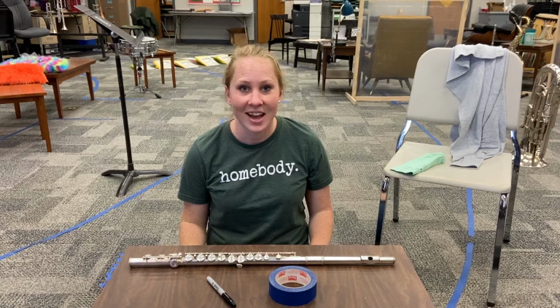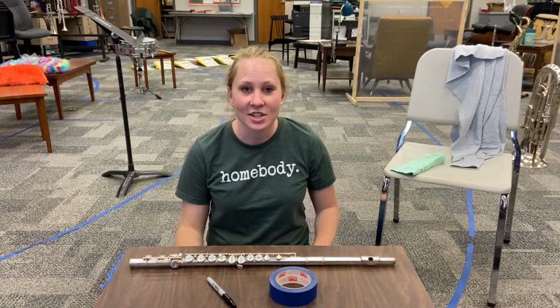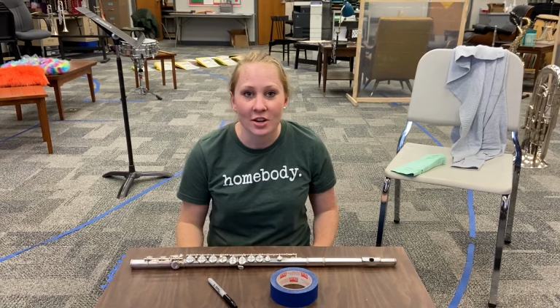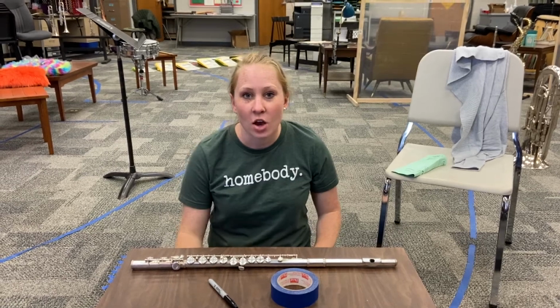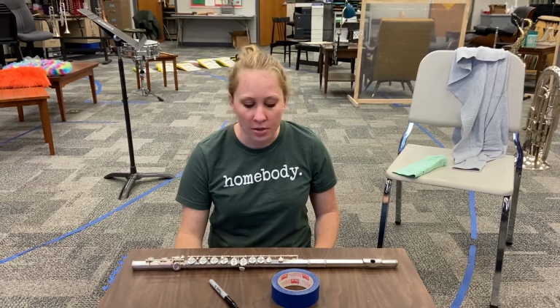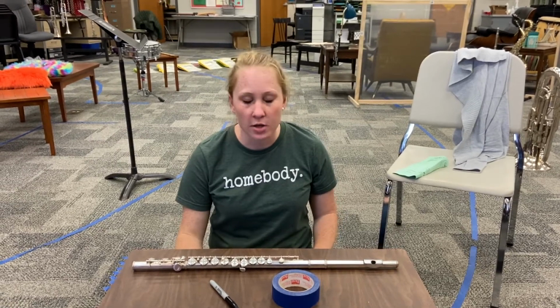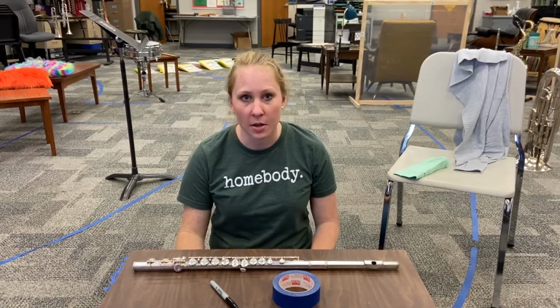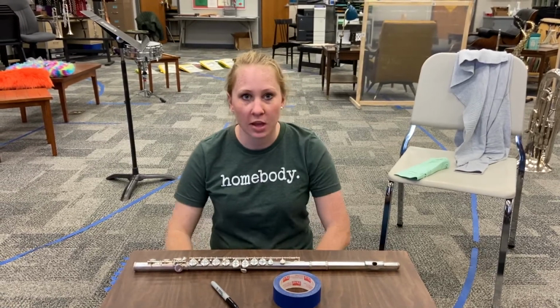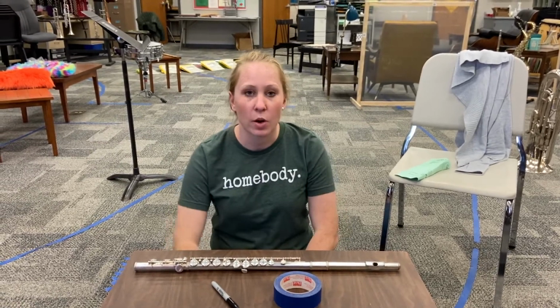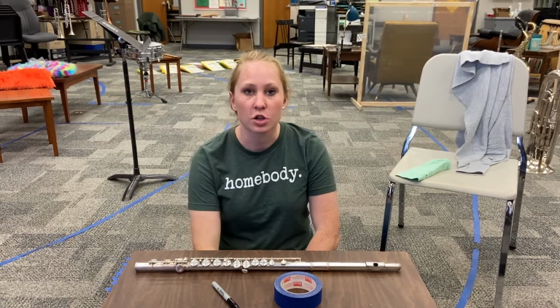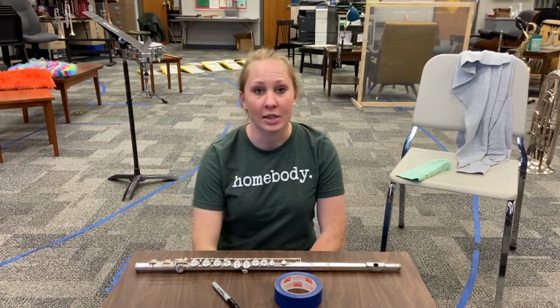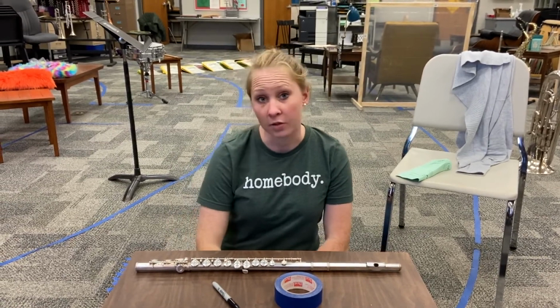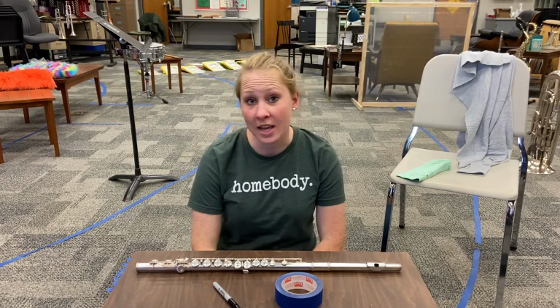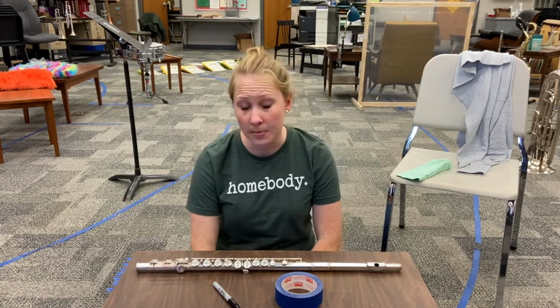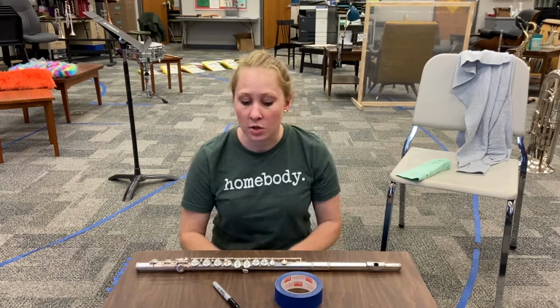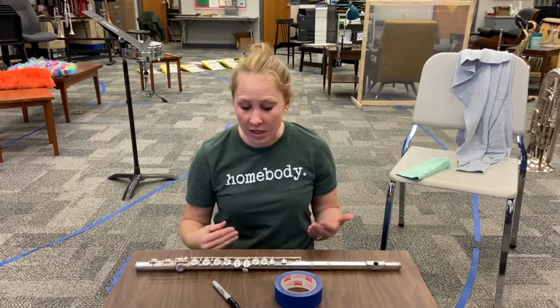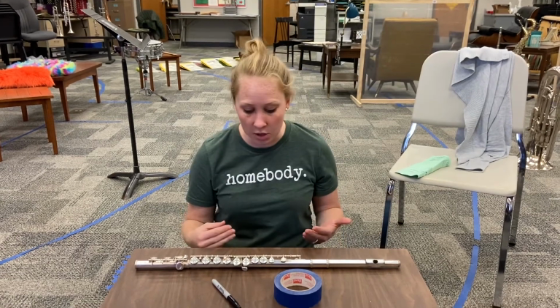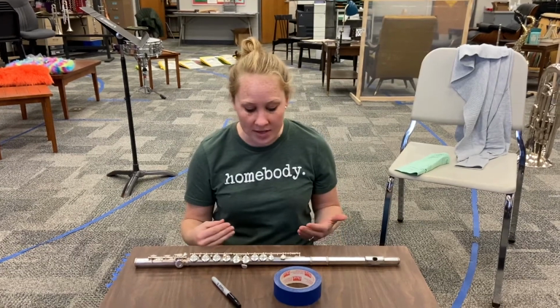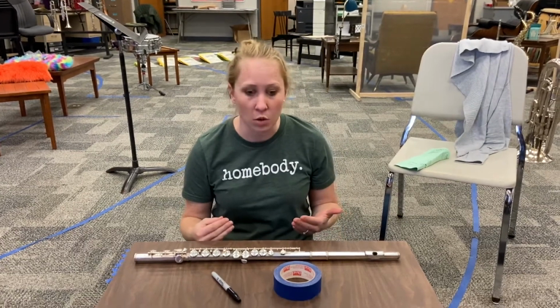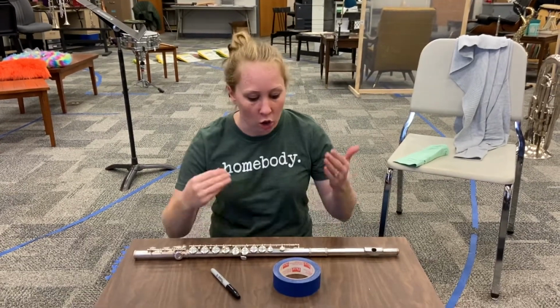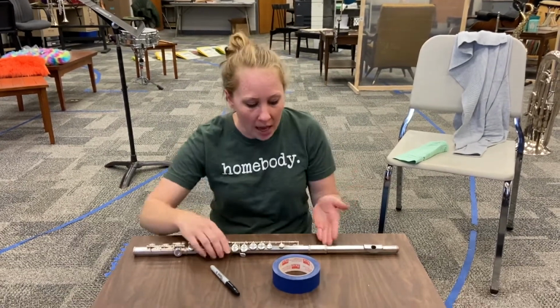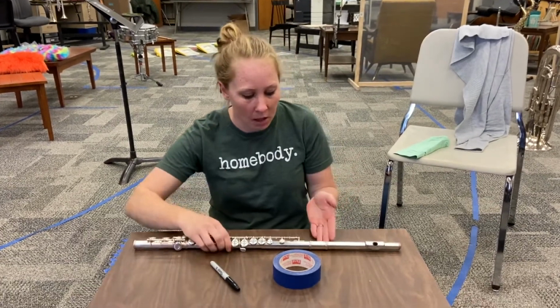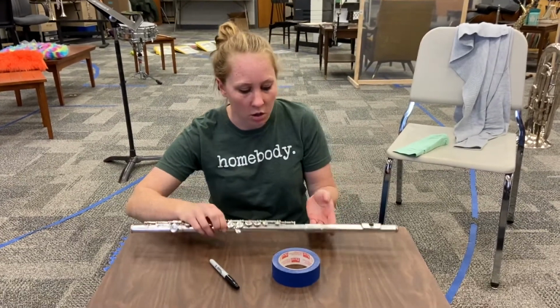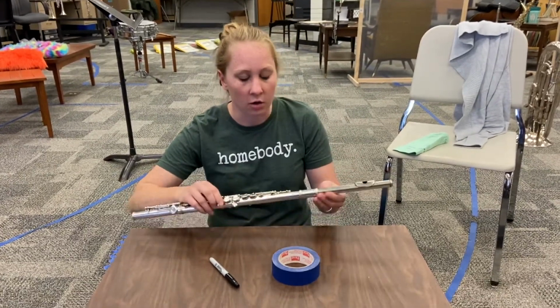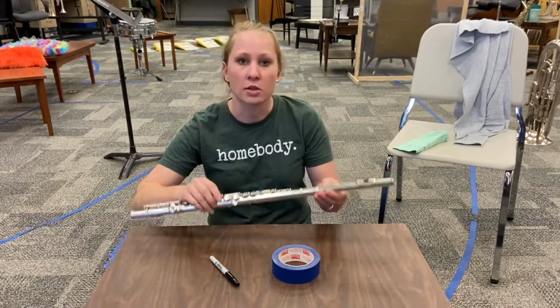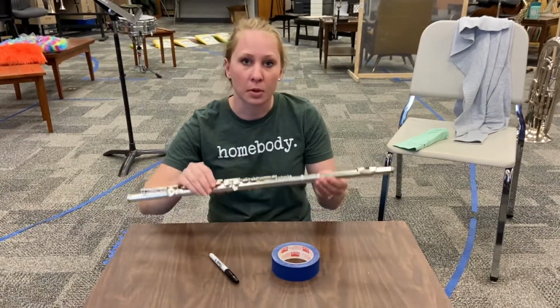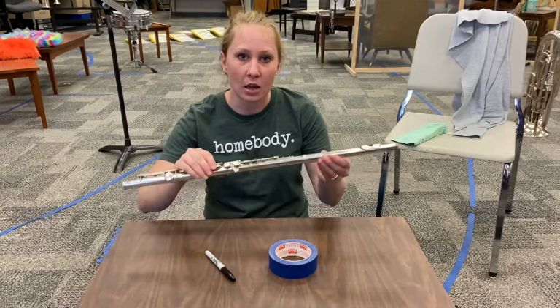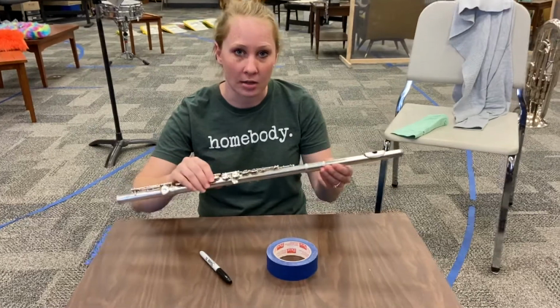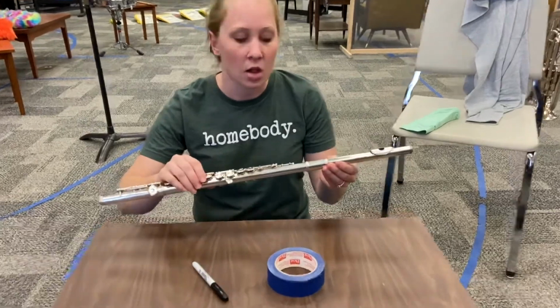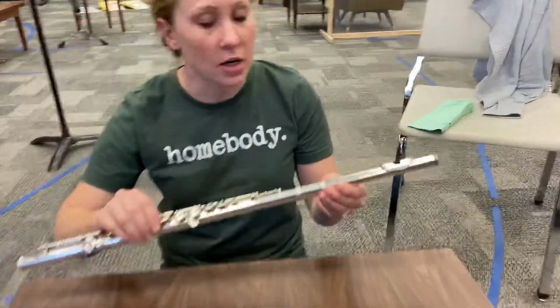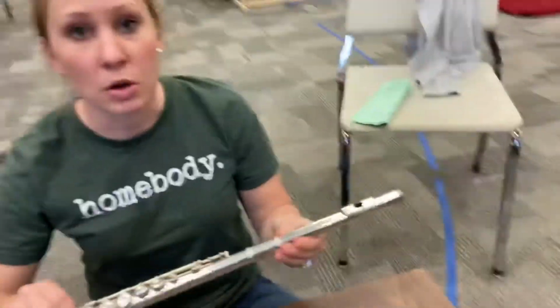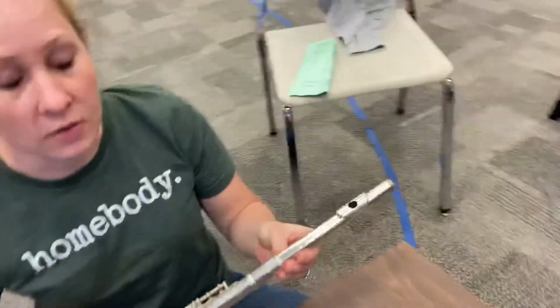Hi sixth graders! We're going to talk about some things we want you to do to get your flute set up. The first thing I want you to do is look and make sure that your flute is completely aligned, like we did in the previous video.